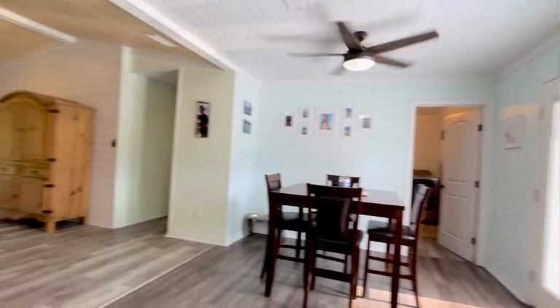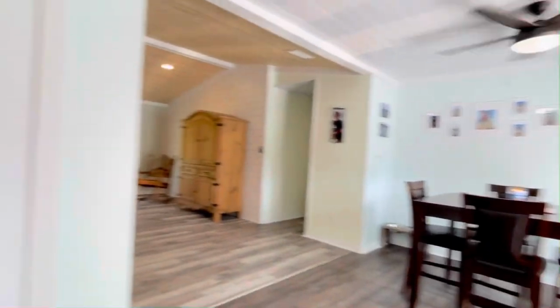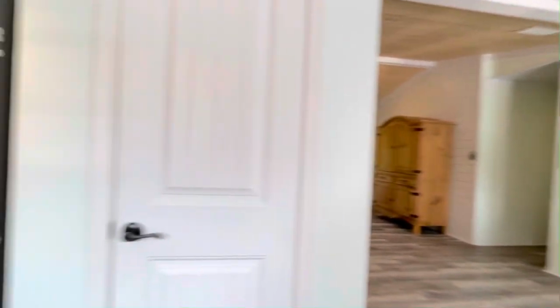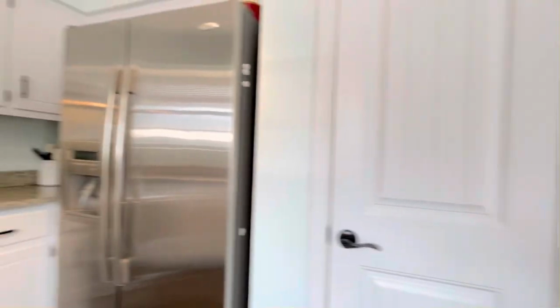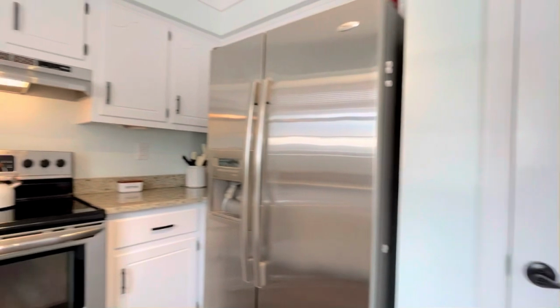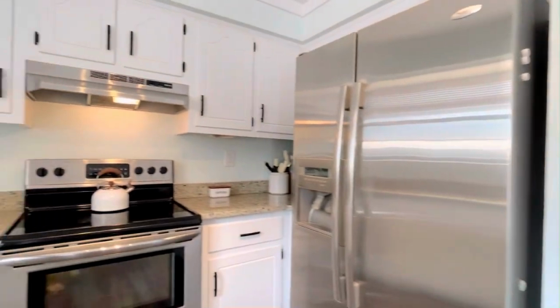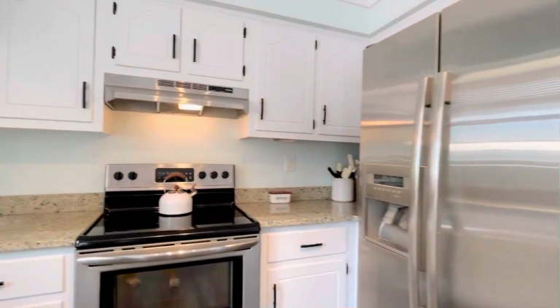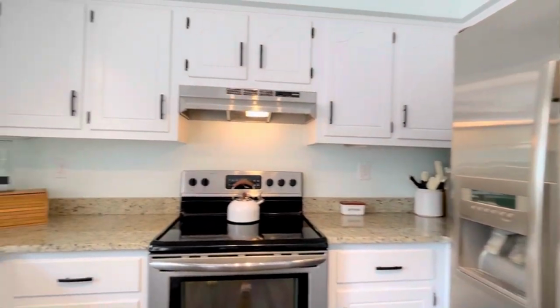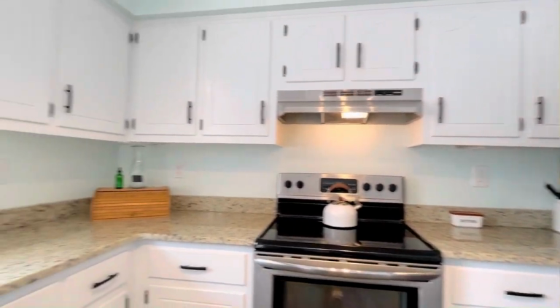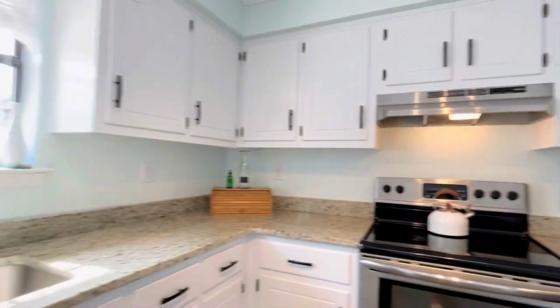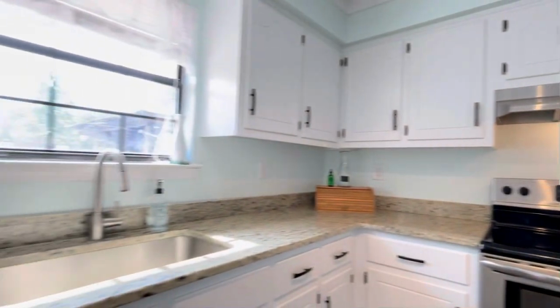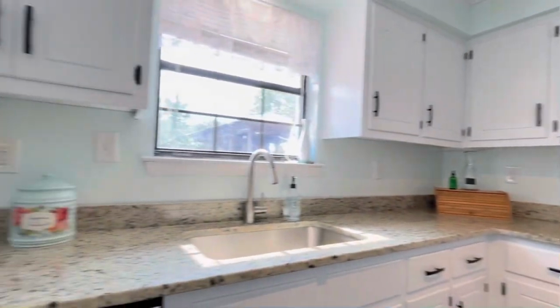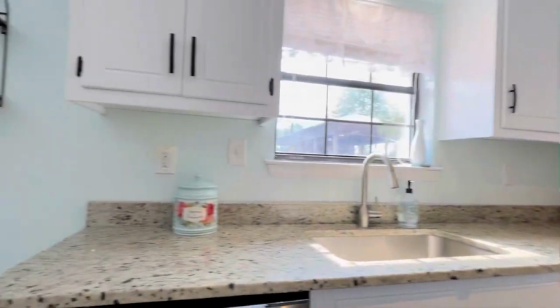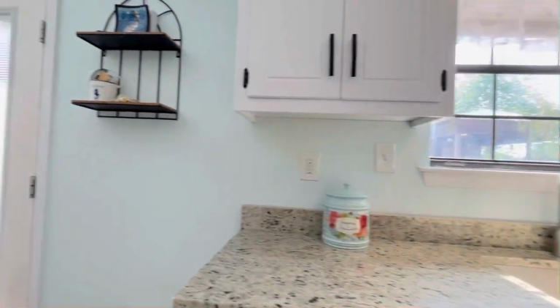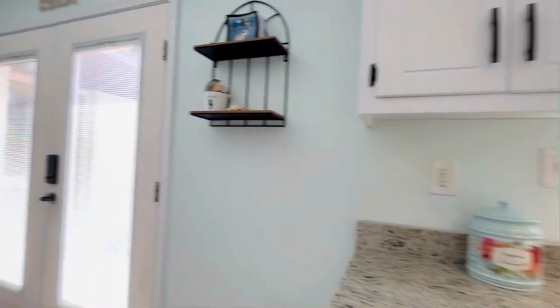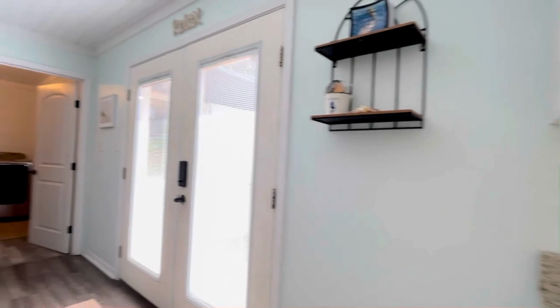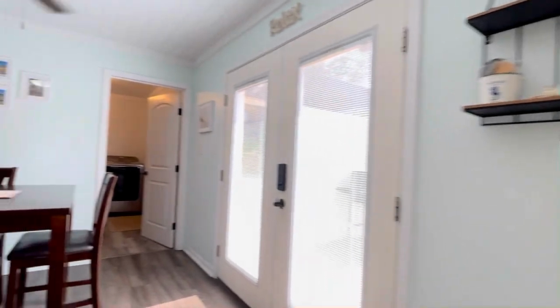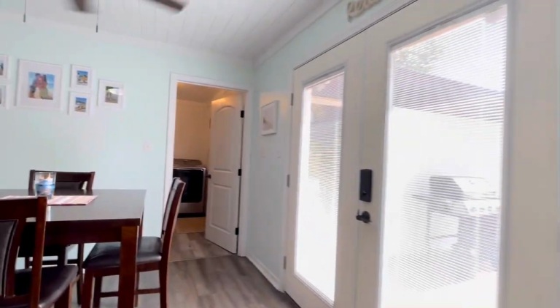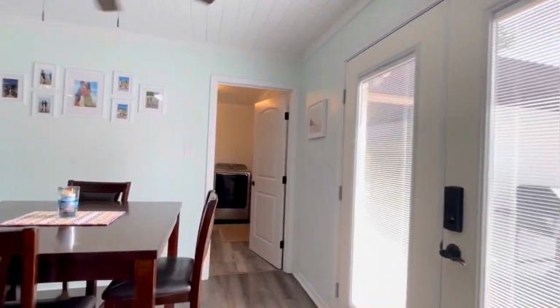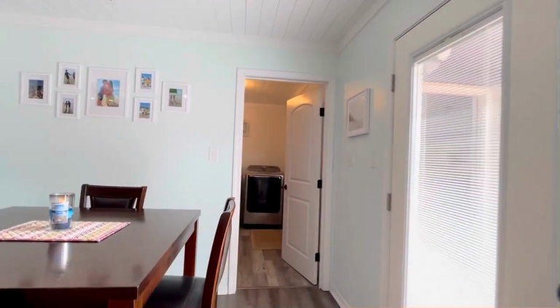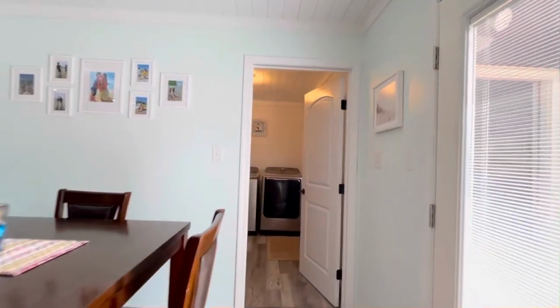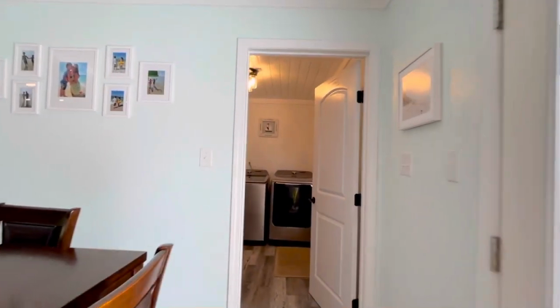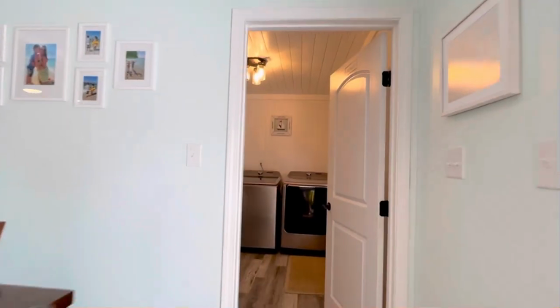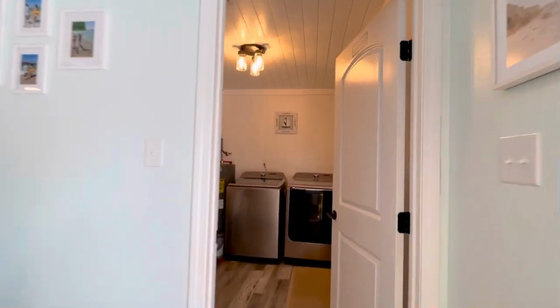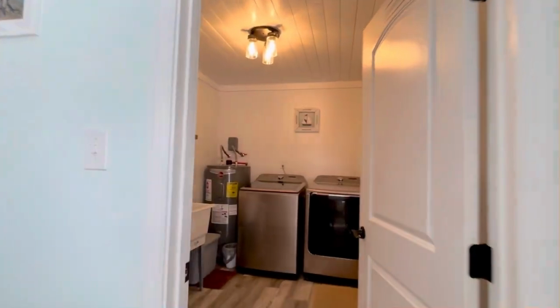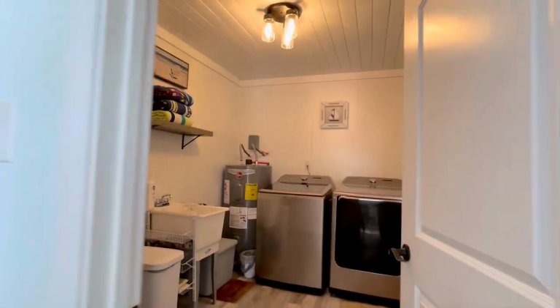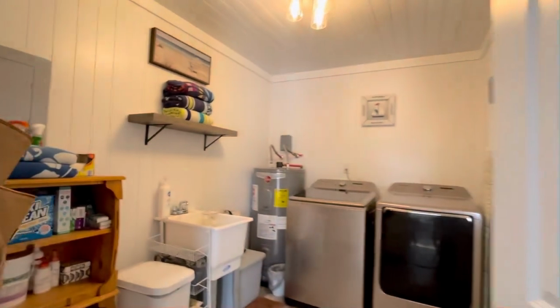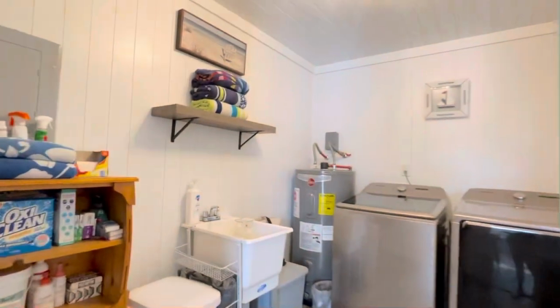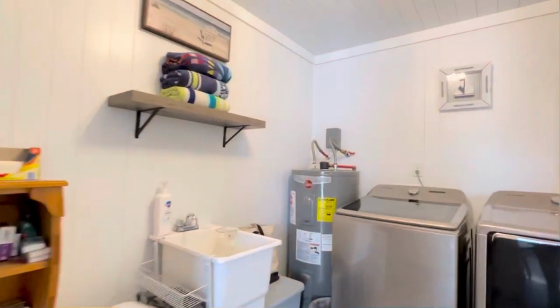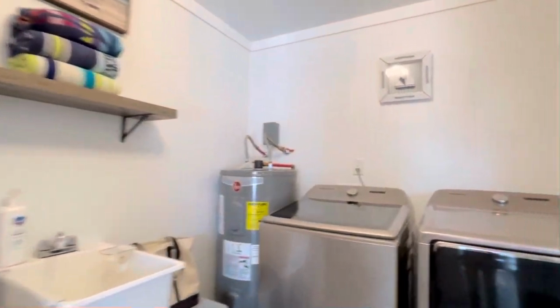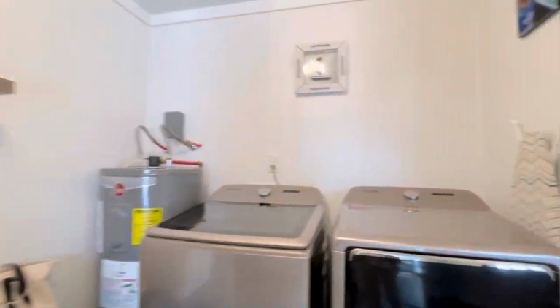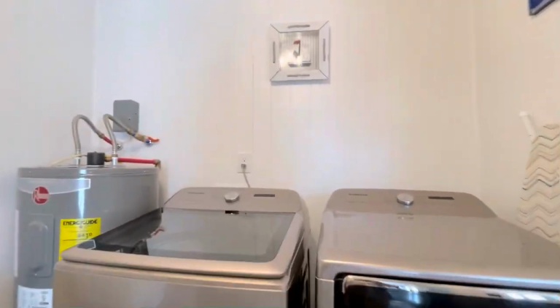Flowing into the kitchen, we have all stainless steel appliances, brand new granite countertops, an undermount sink, brand new fixtures in this house, and all new electrical switches as well.